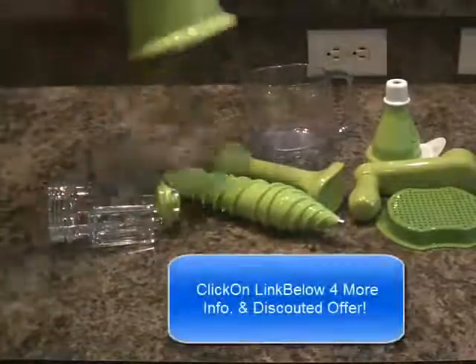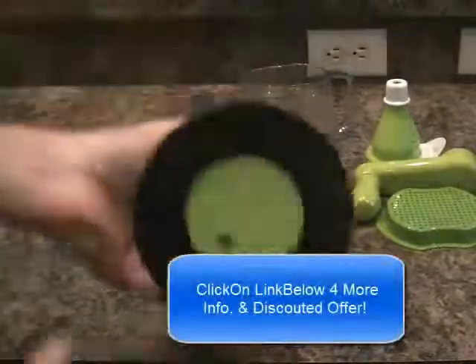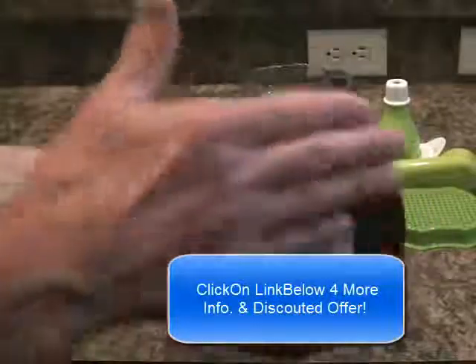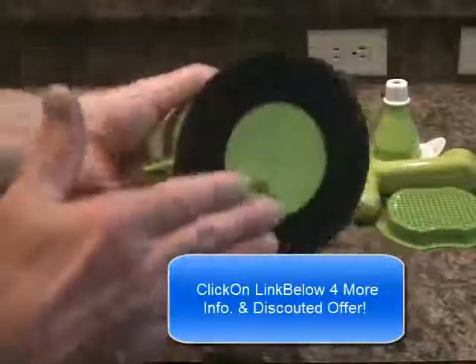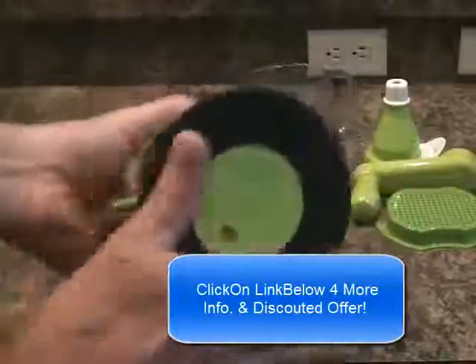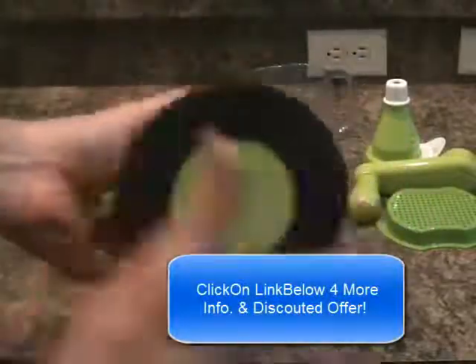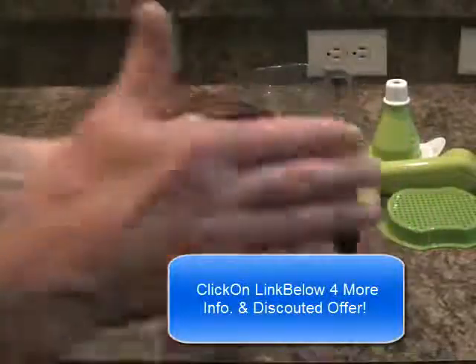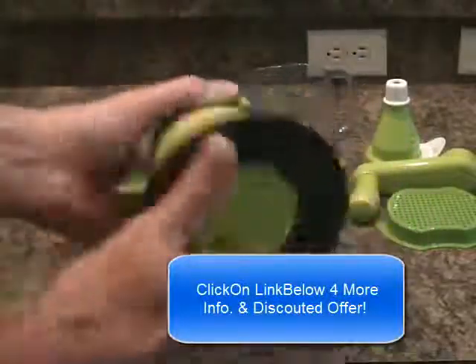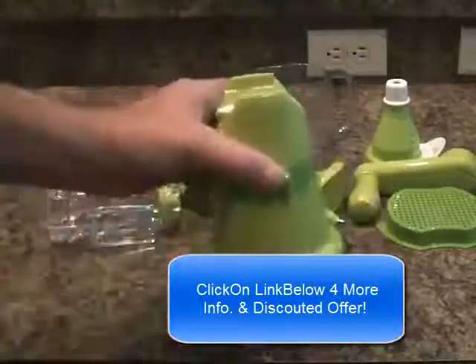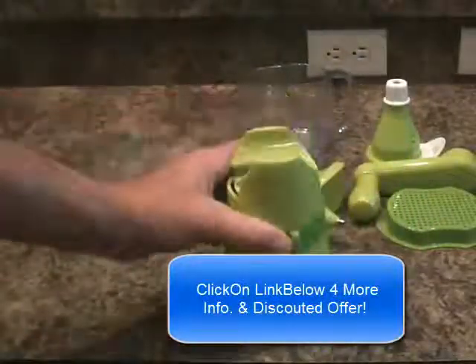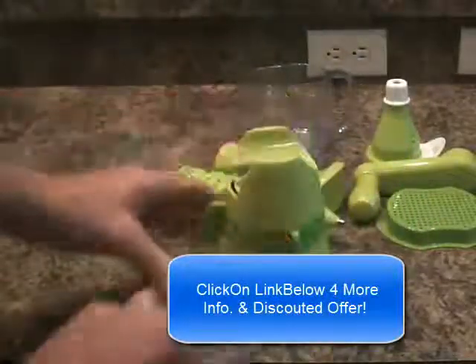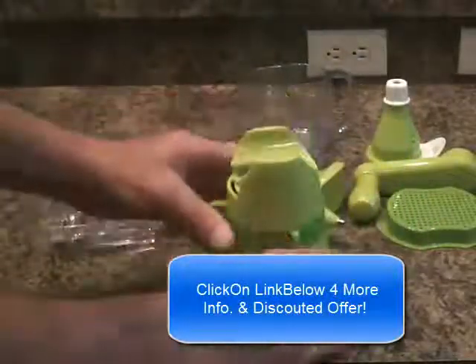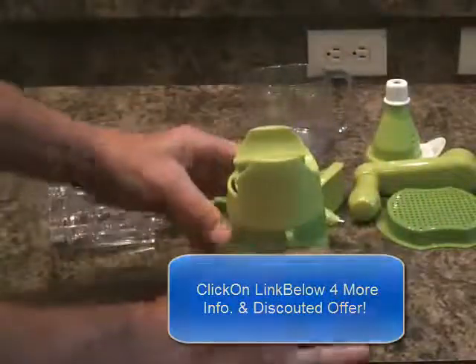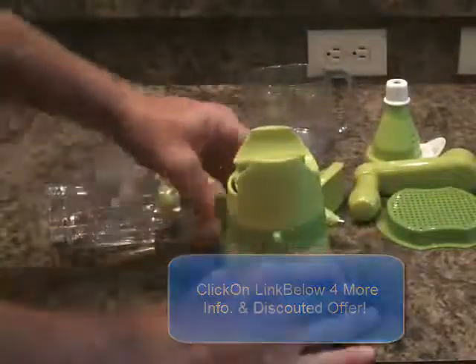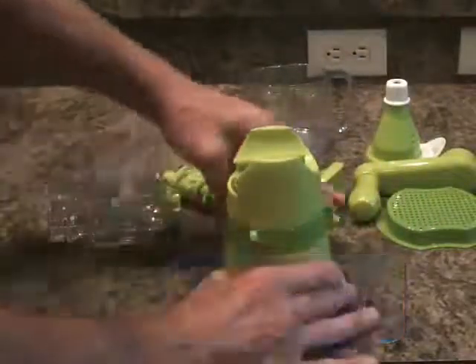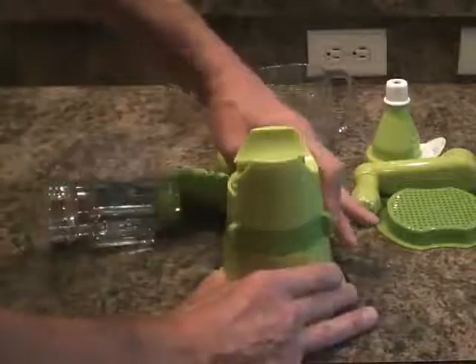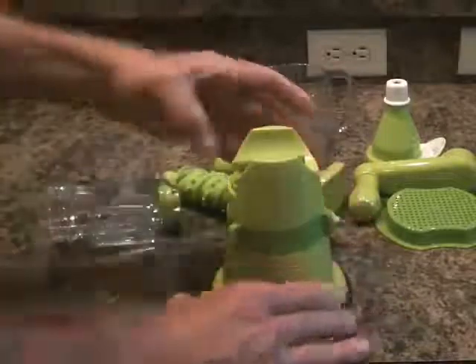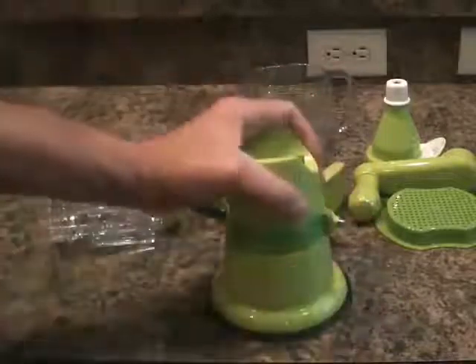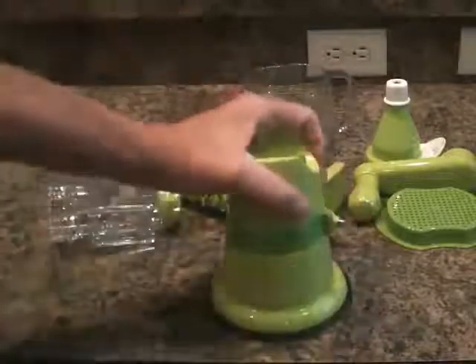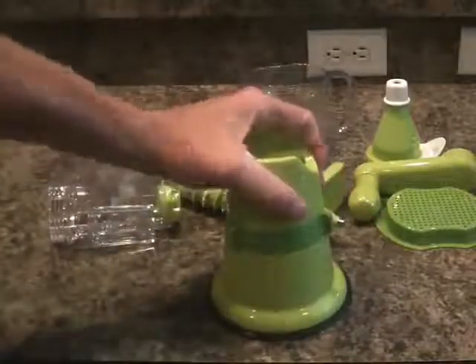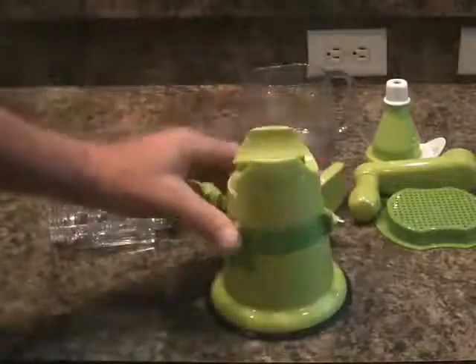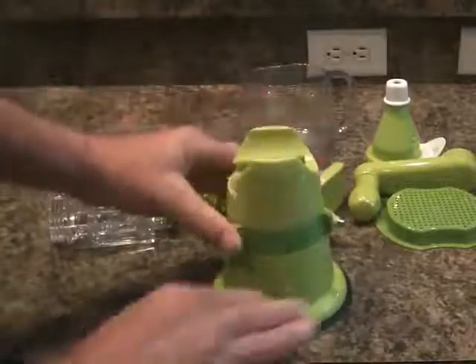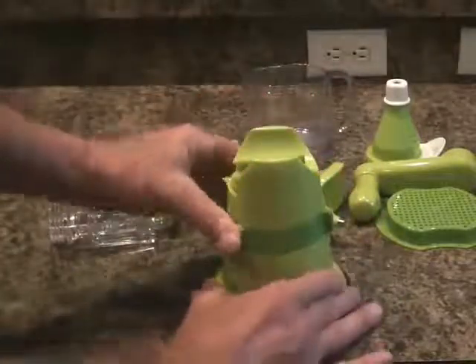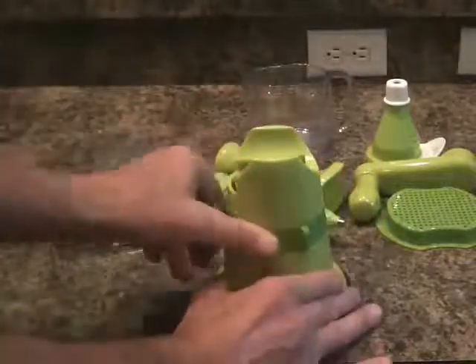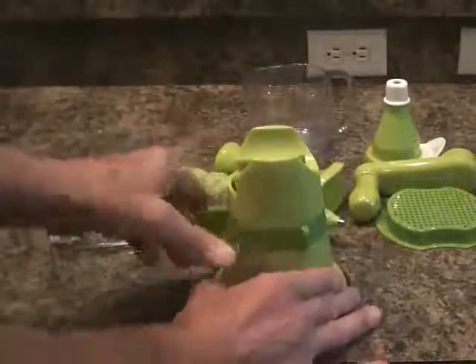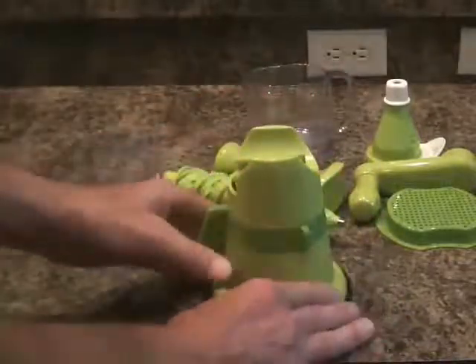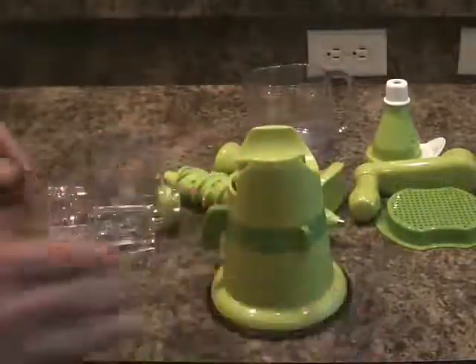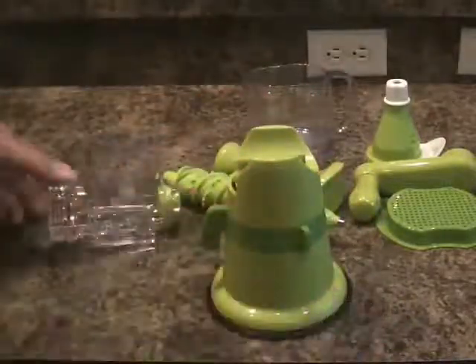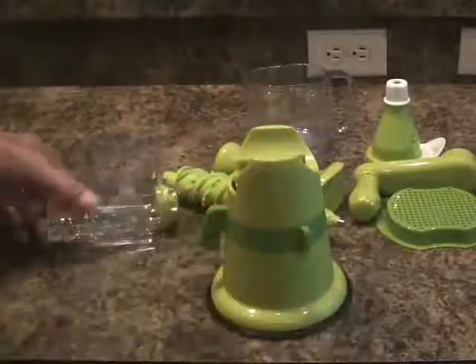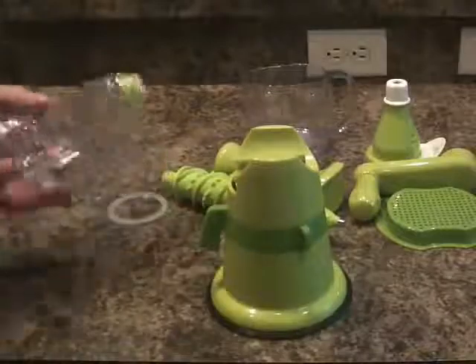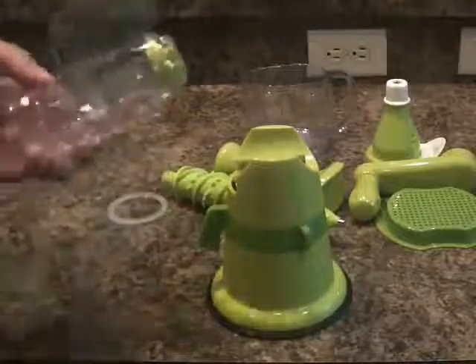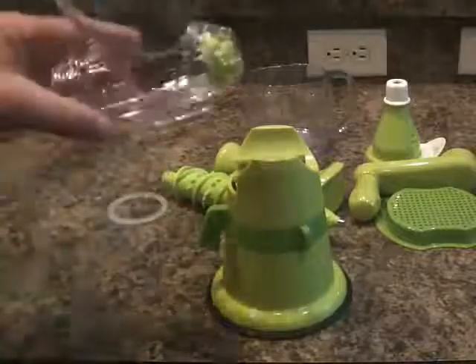So basically it uses a base that has a suction on it and you just attach it to your counter space — and it's very secure. But before we get started attaching it and juicing, we'll show you the rest of the parts.